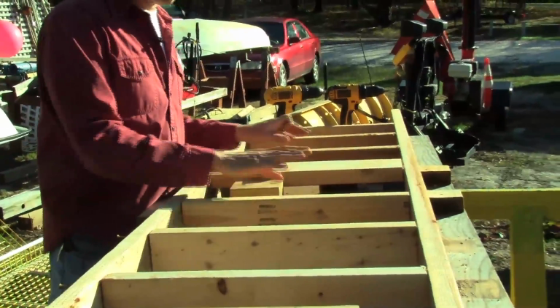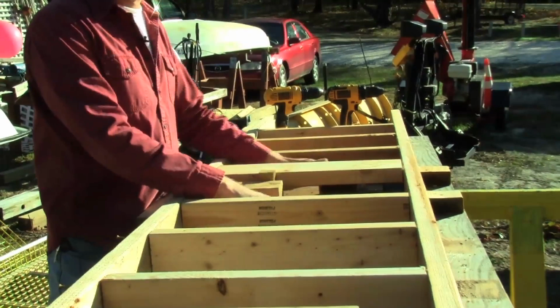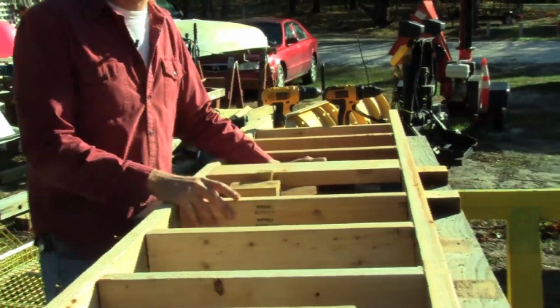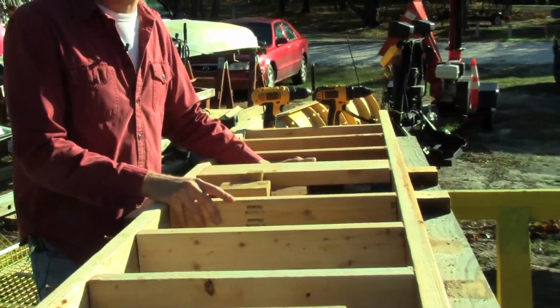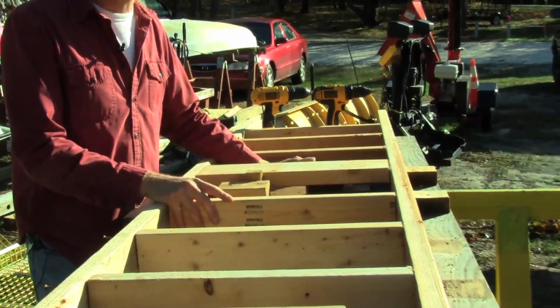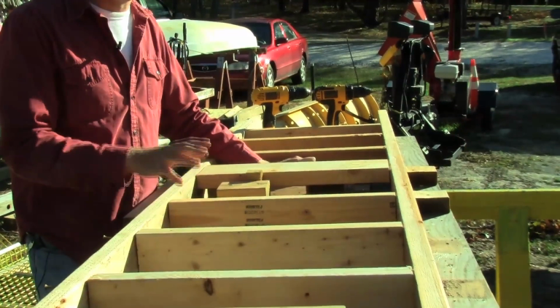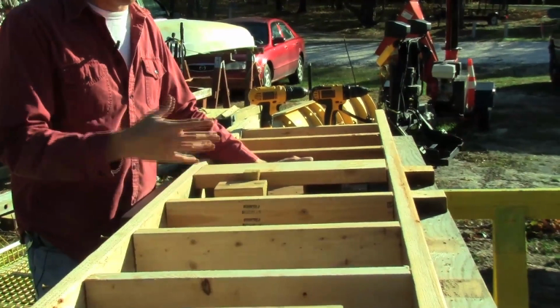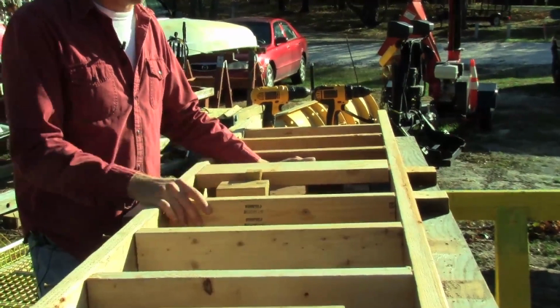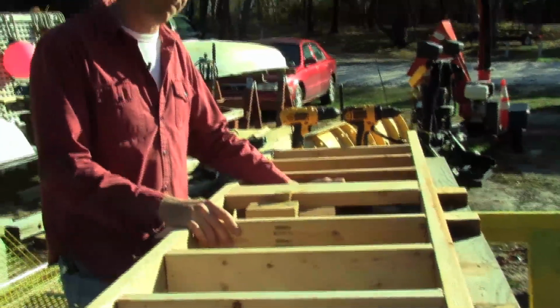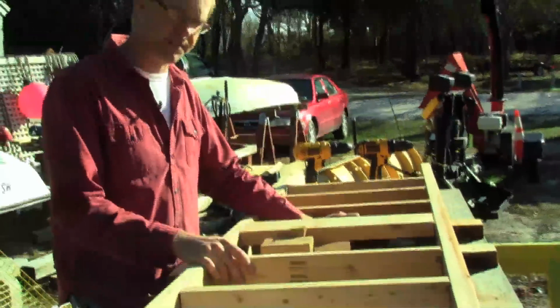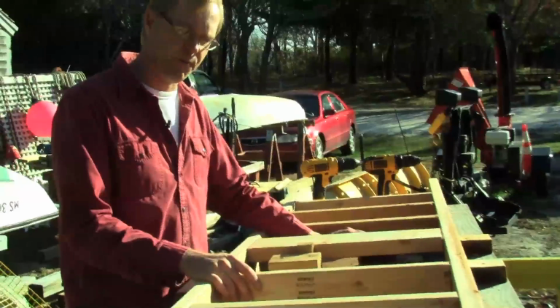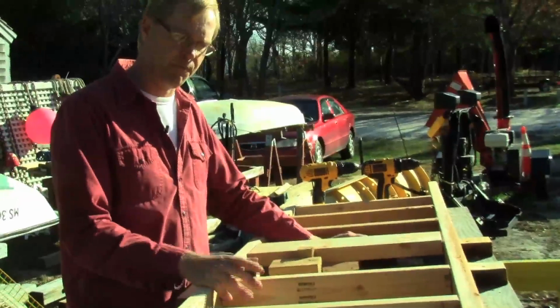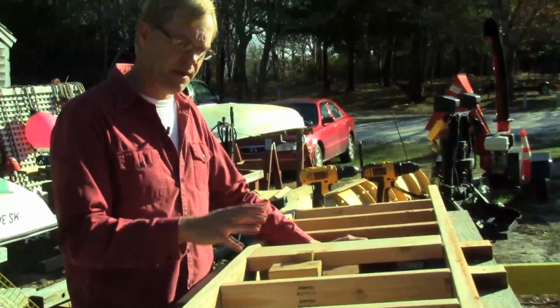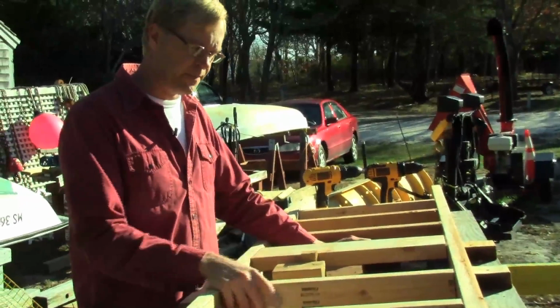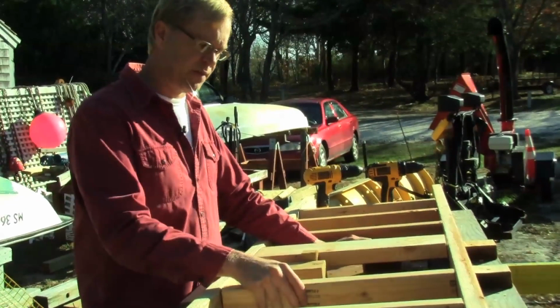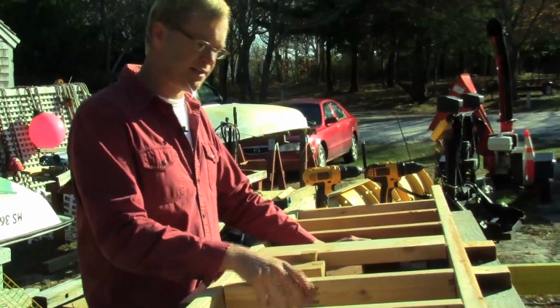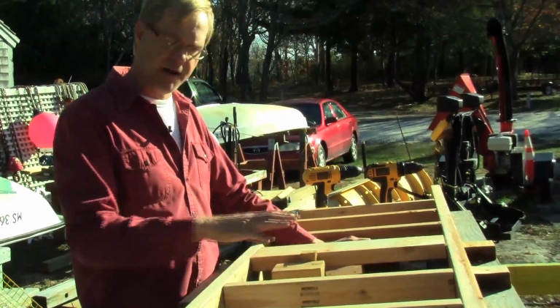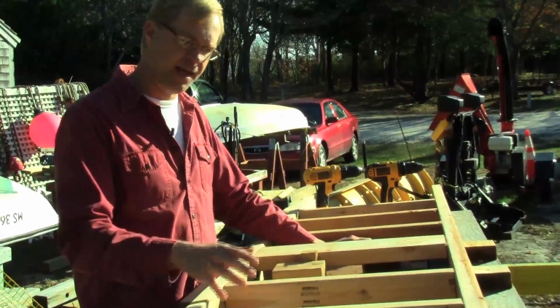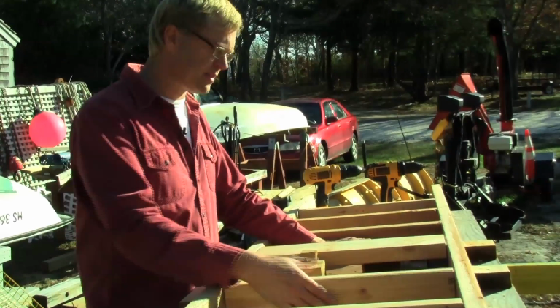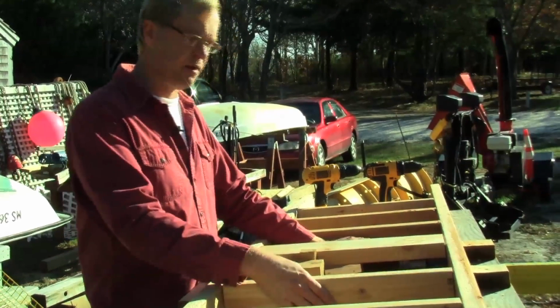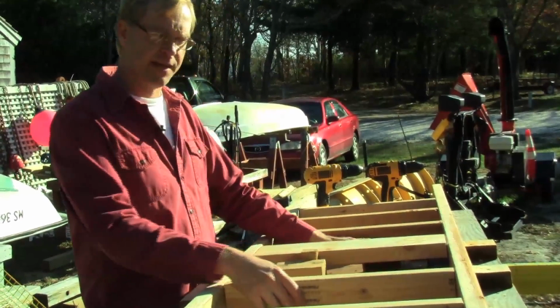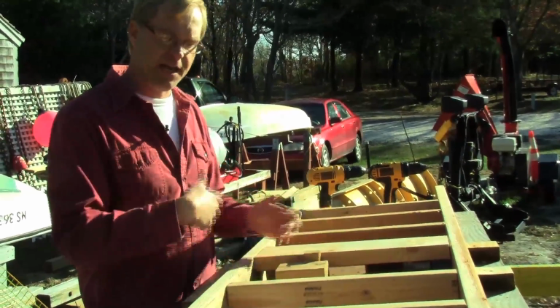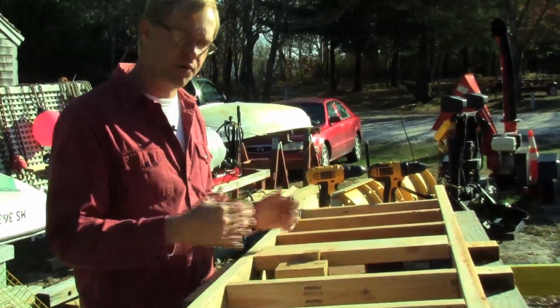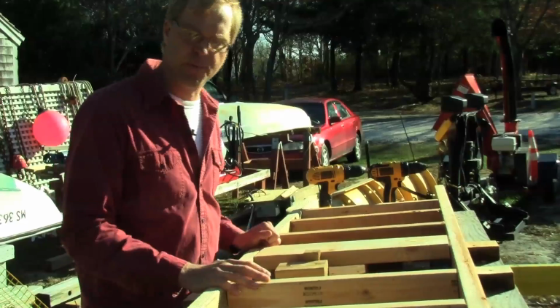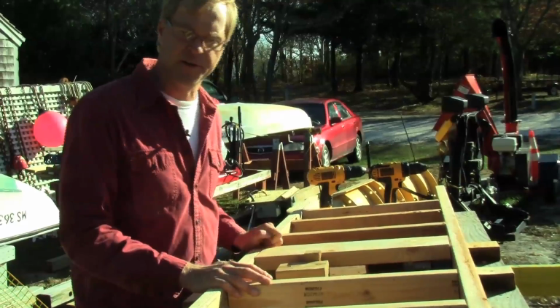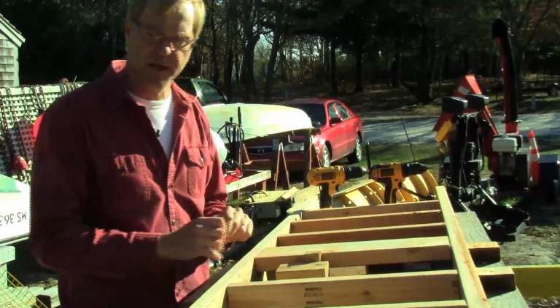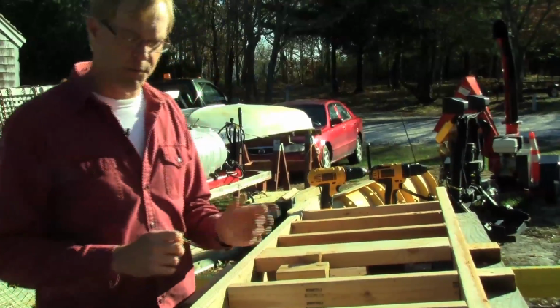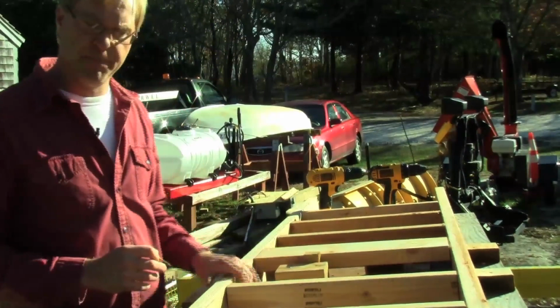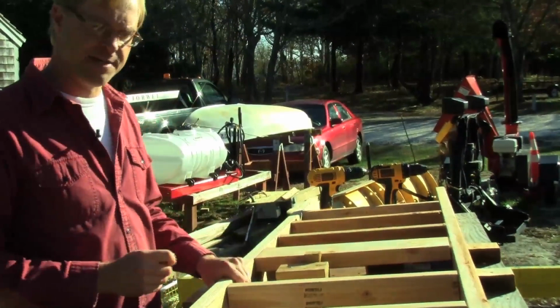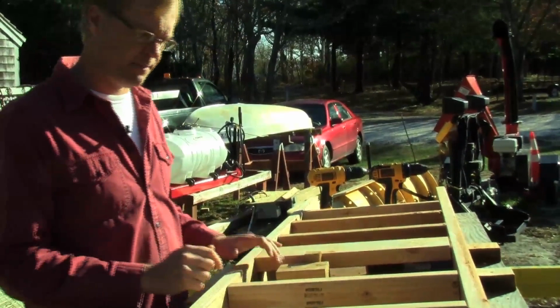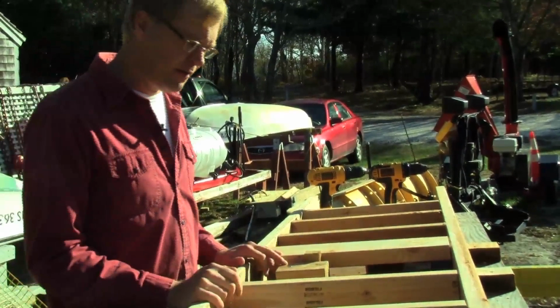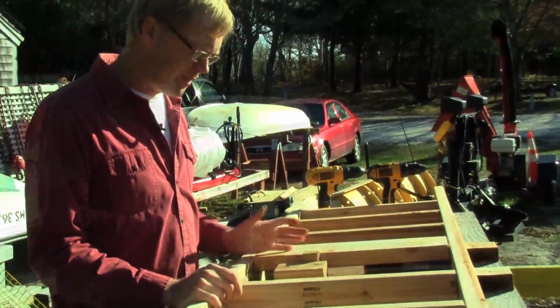Building the jig was a big time saver. Once we had a design in place and decided this is what we were going with, this allowed us to cut everything ahead of time, snap it all into place, and with multiple people working on the jig, we were able to build each piece in about 5 minutes.